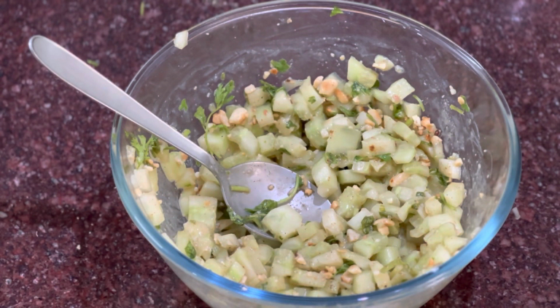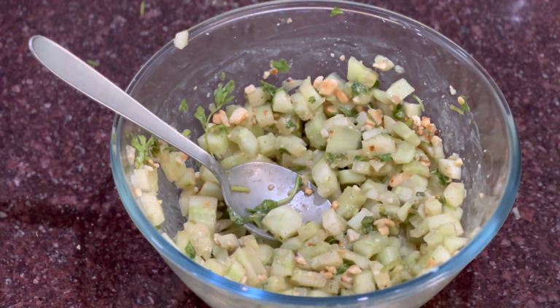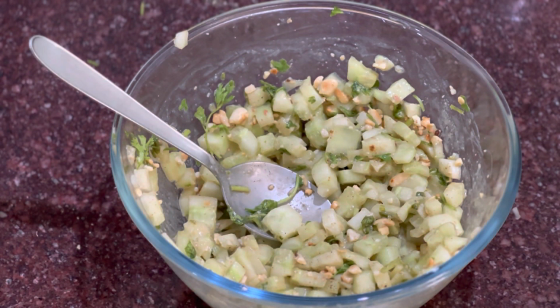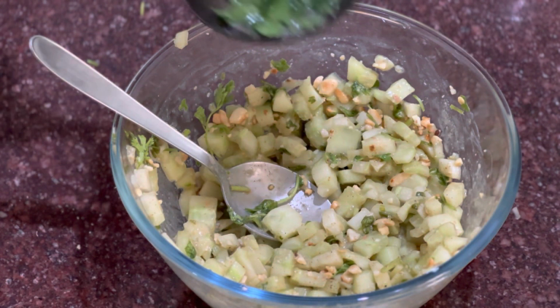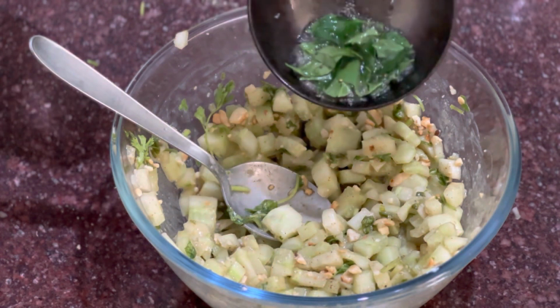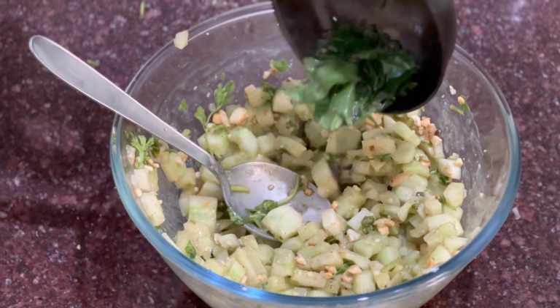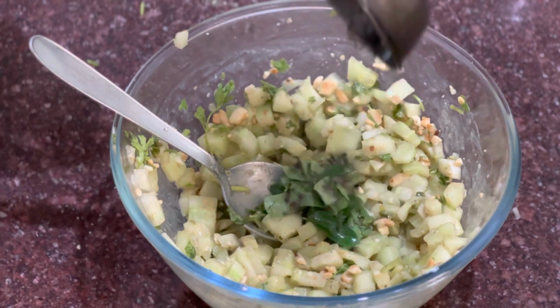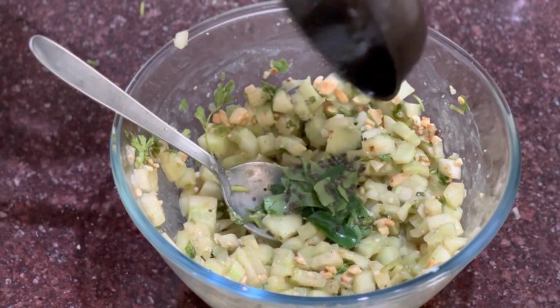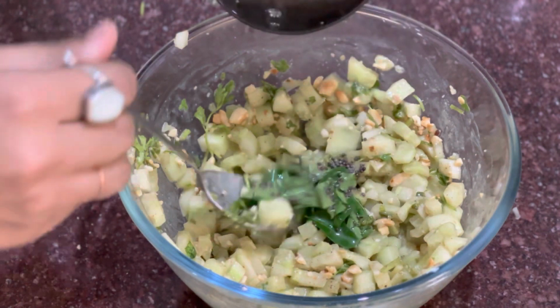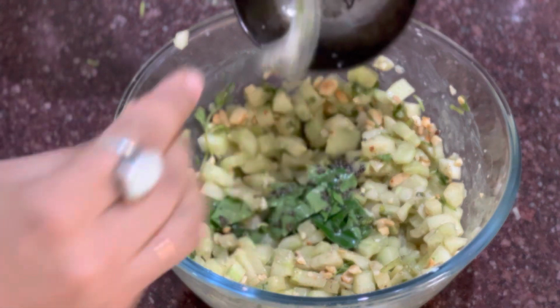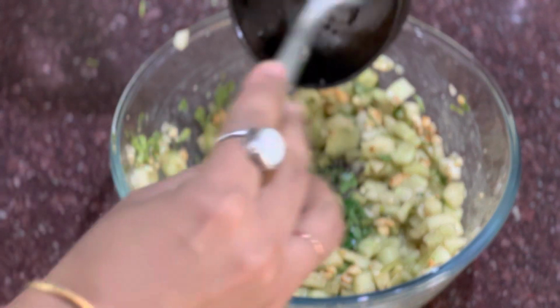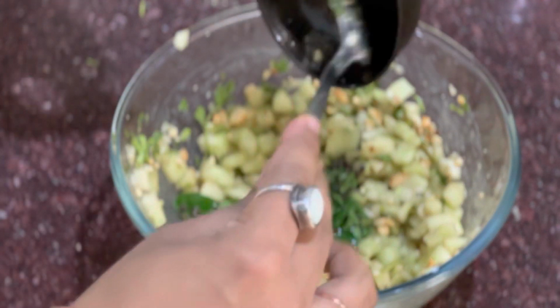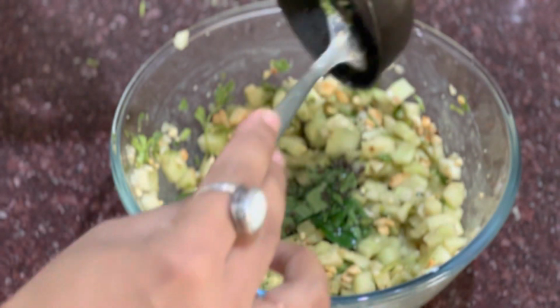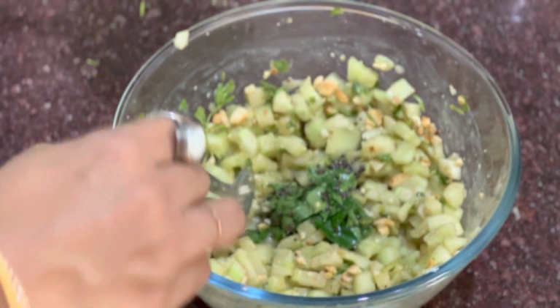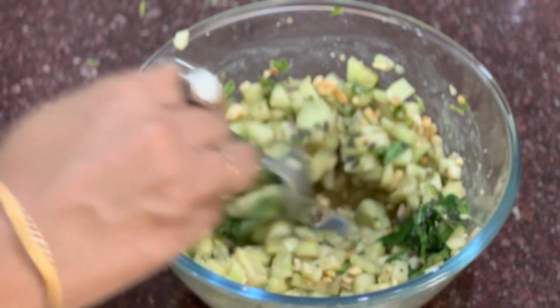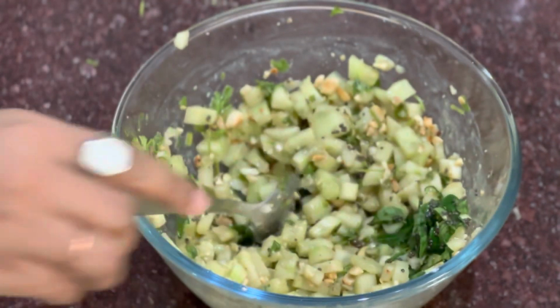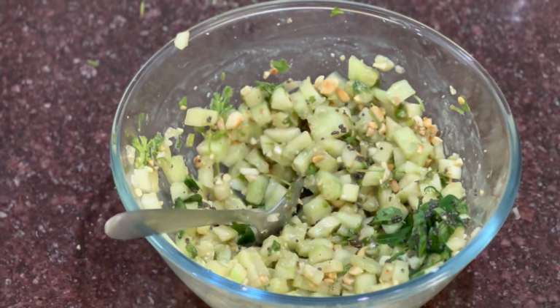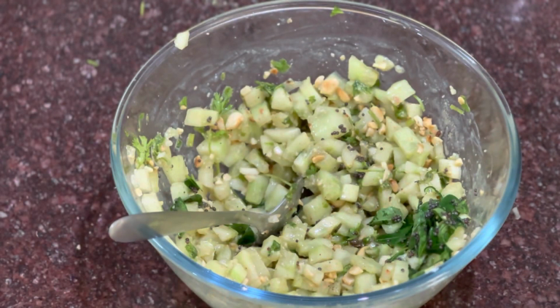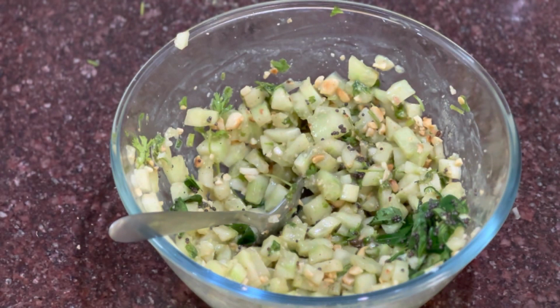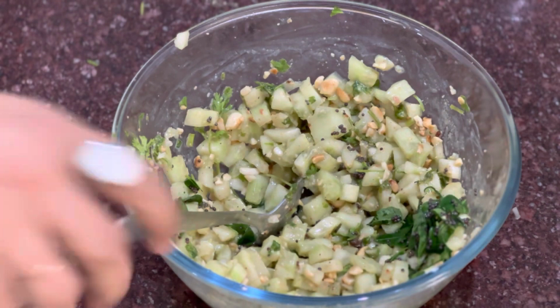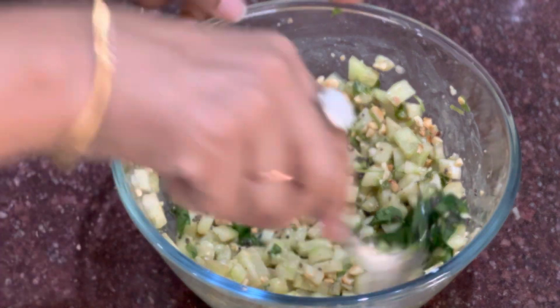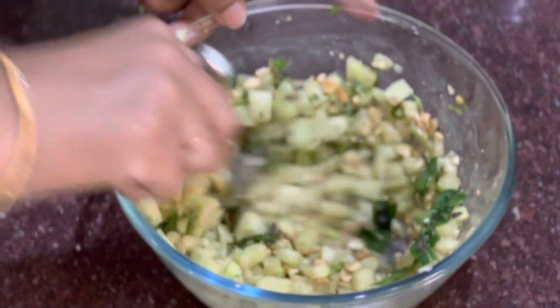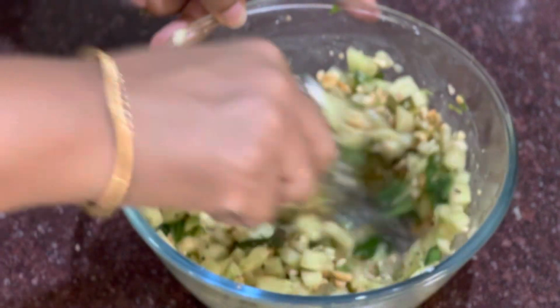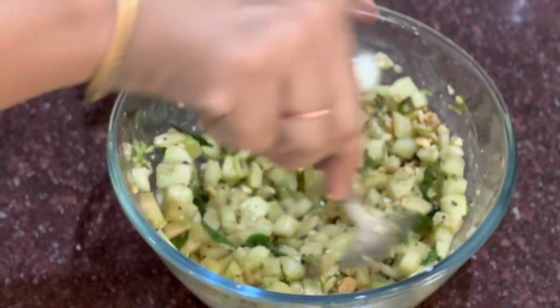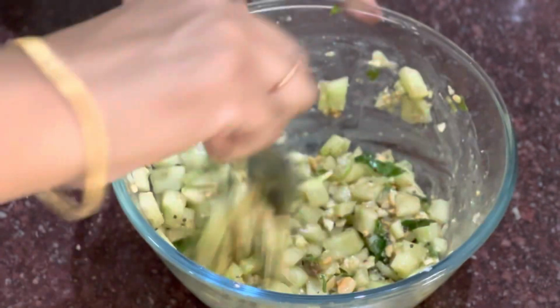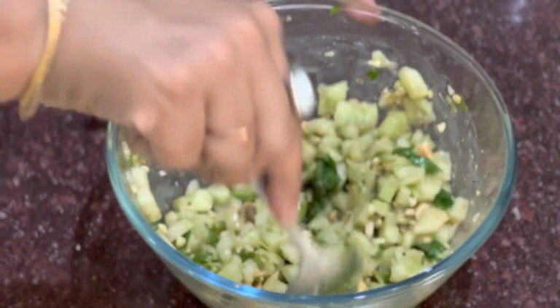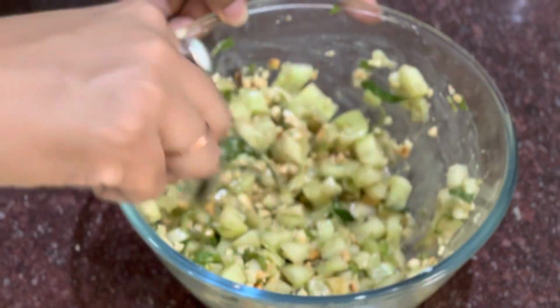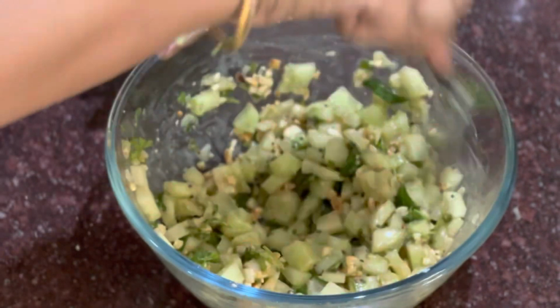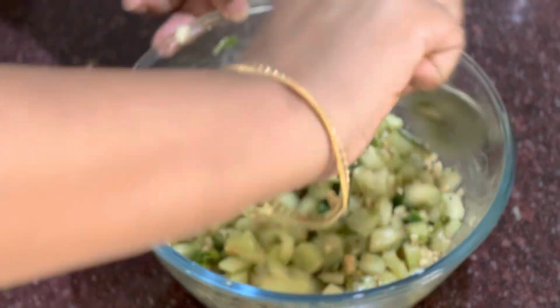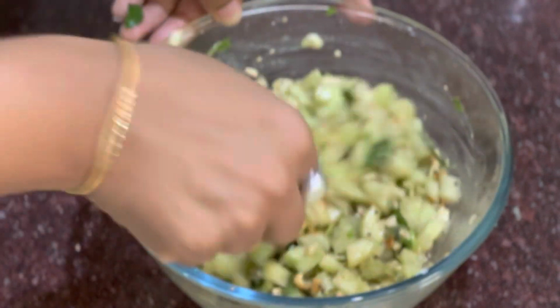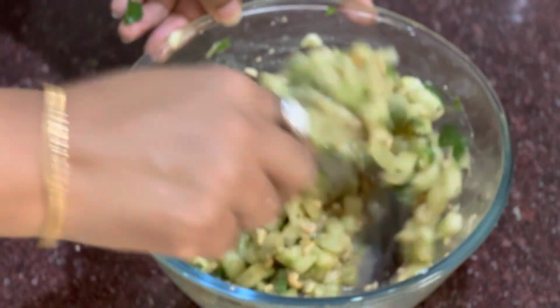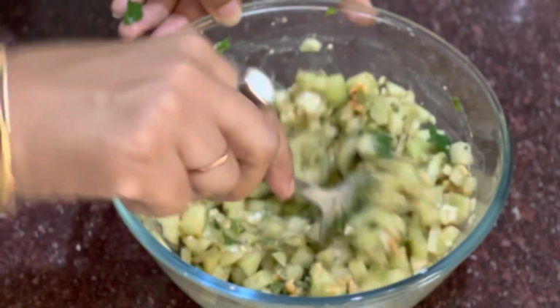Just mix it properly. I will add 1 tsp of ghee along with mustard seeds and curry leaves. Mix it properly and serve it.